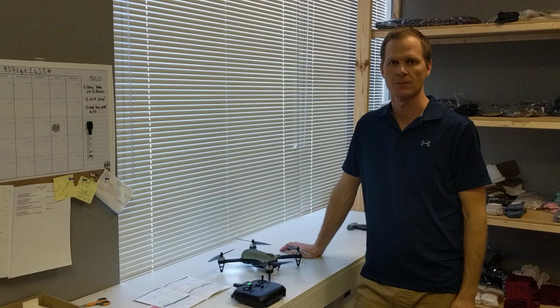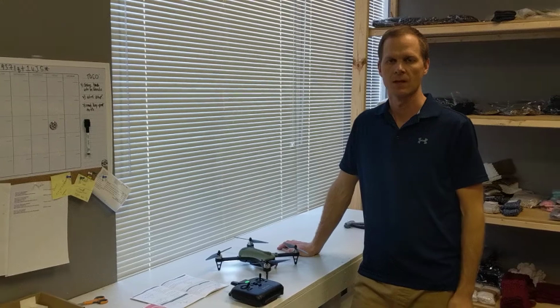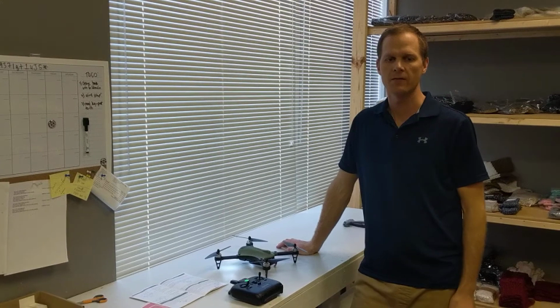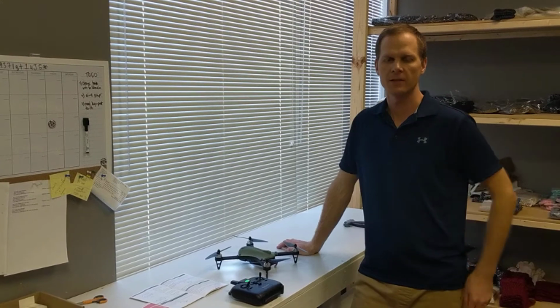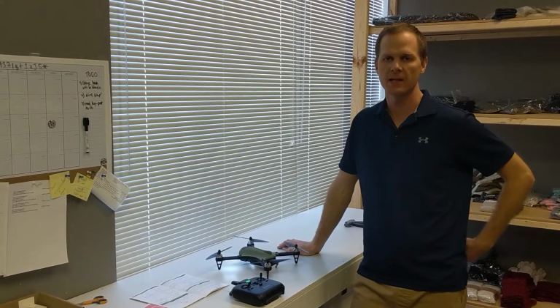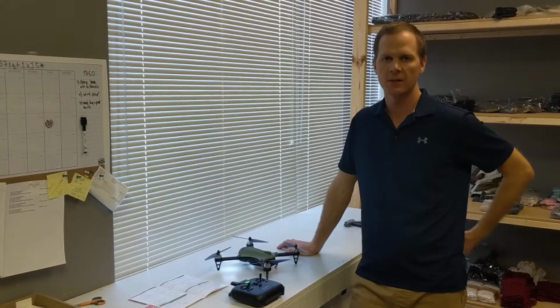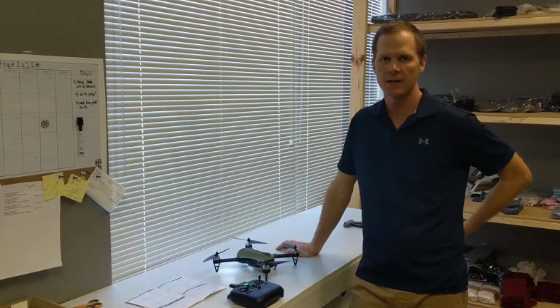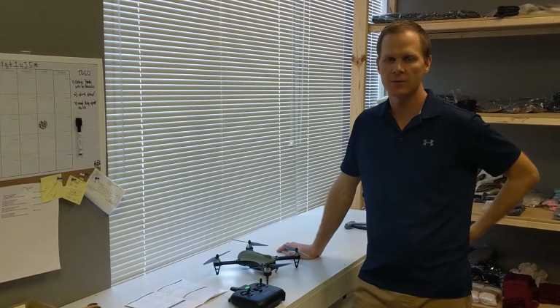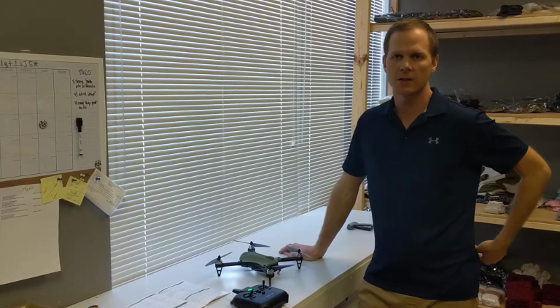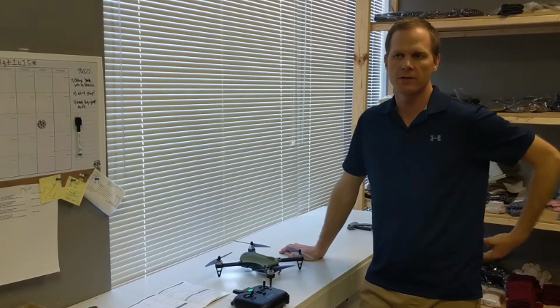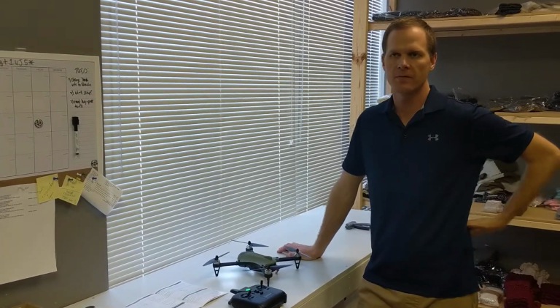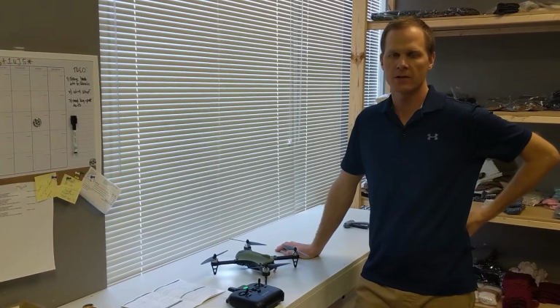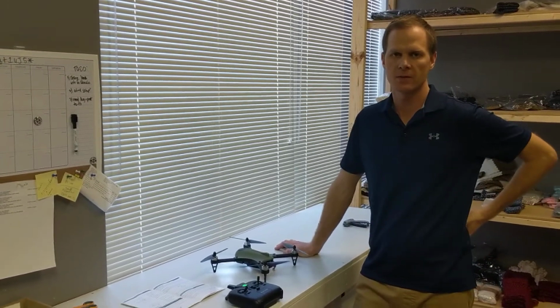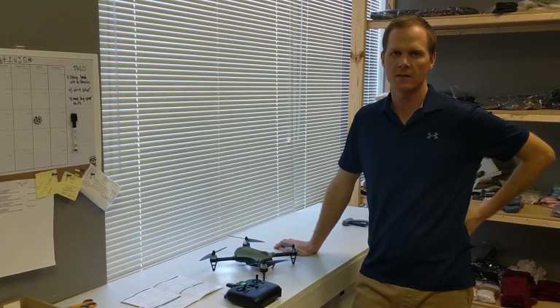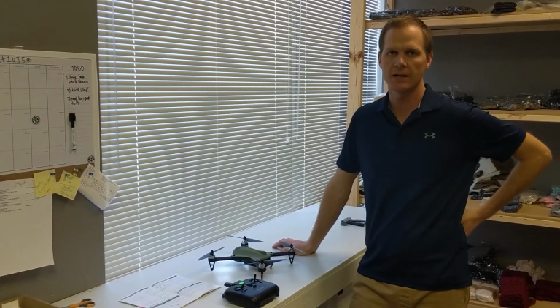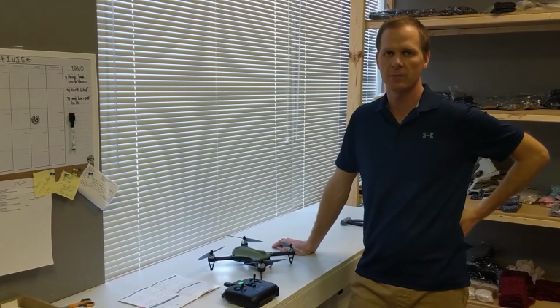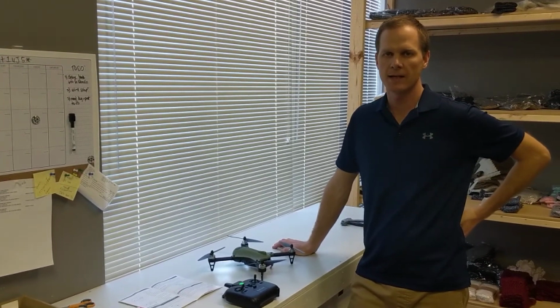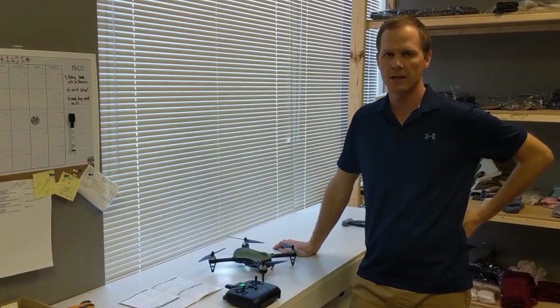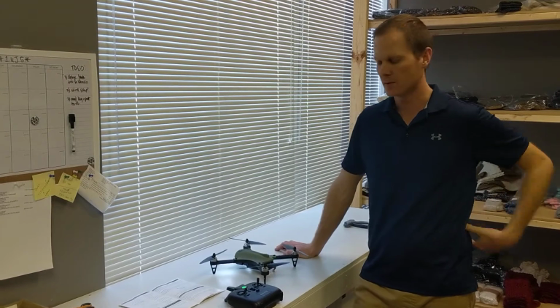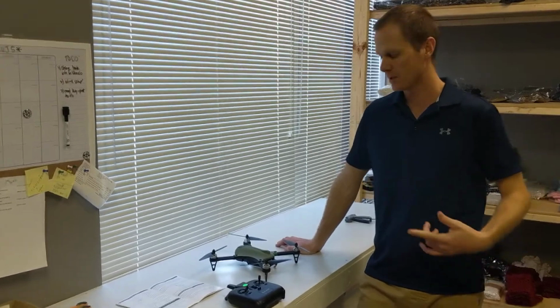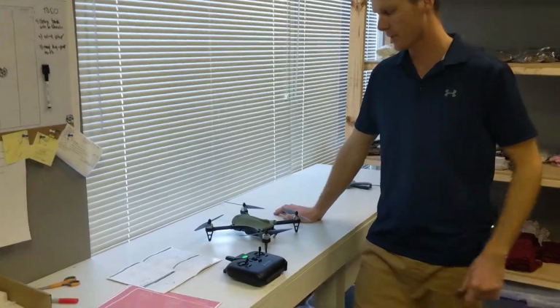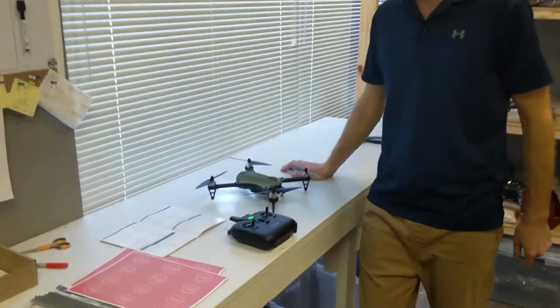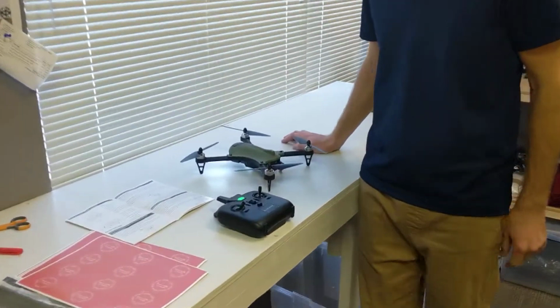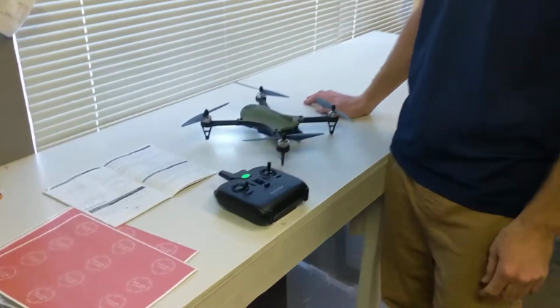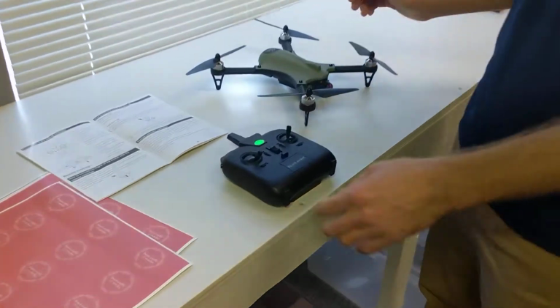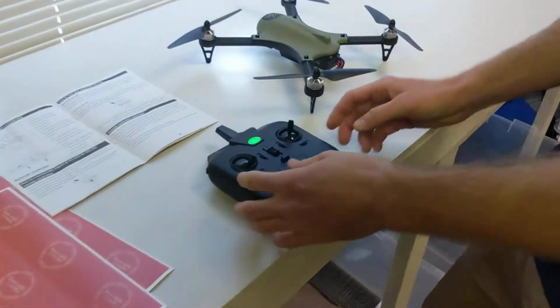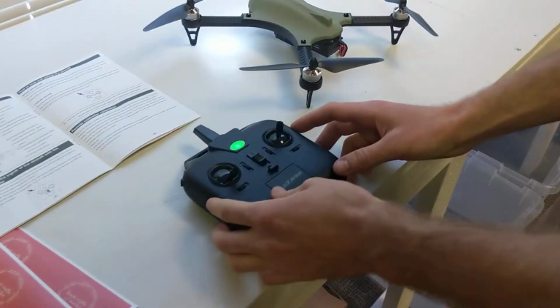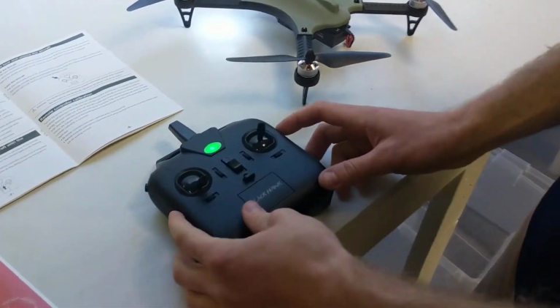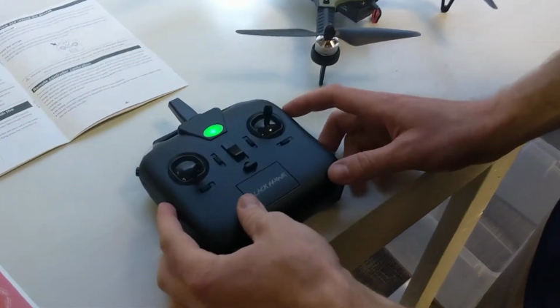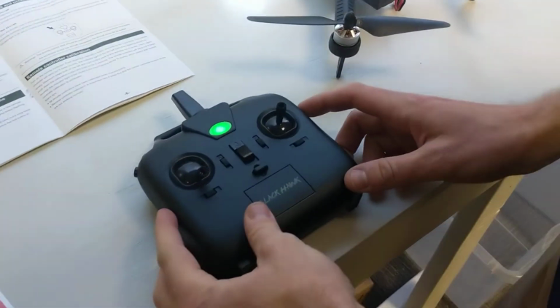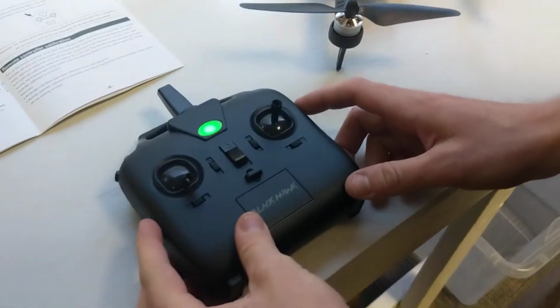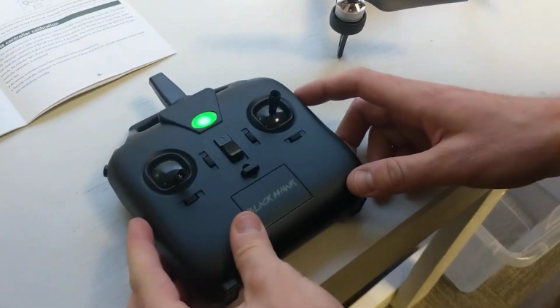Hey everybody, it's Mike from Altair. I just want to go over the trim functions with the Altair Aerial Blackhawk. So let's take a look at the remote control here. There's going to be three trim functions.